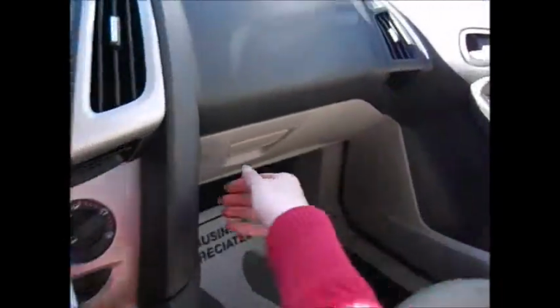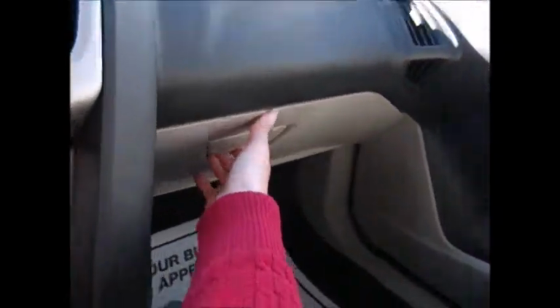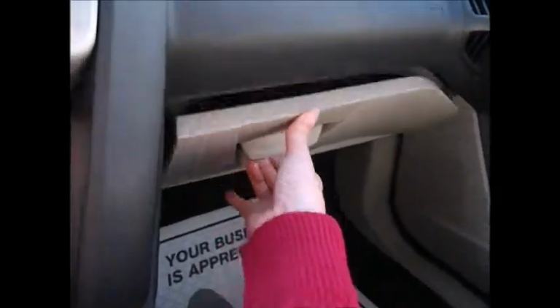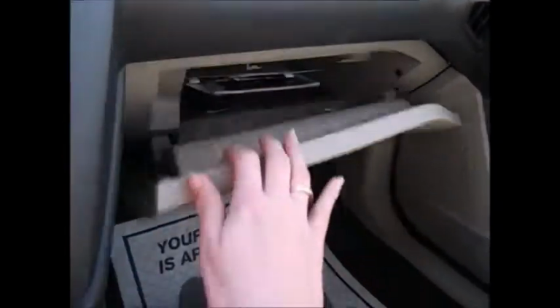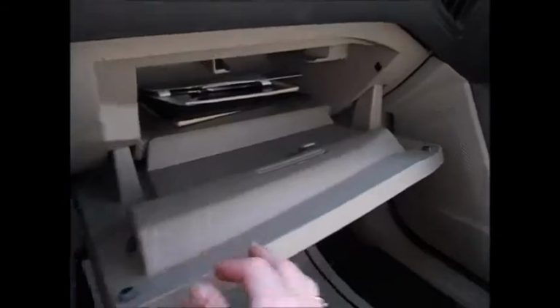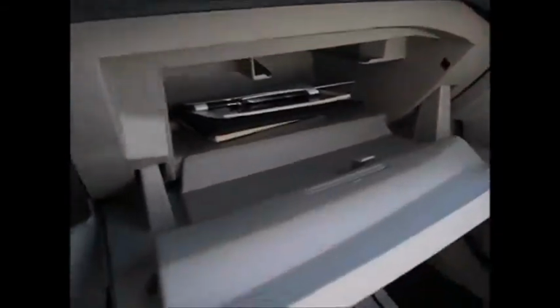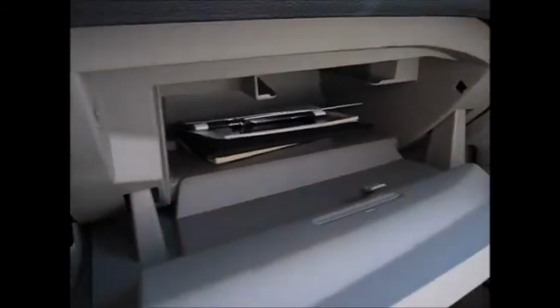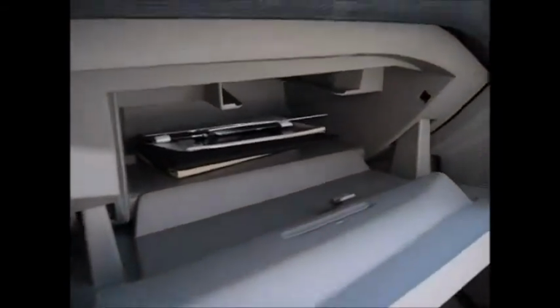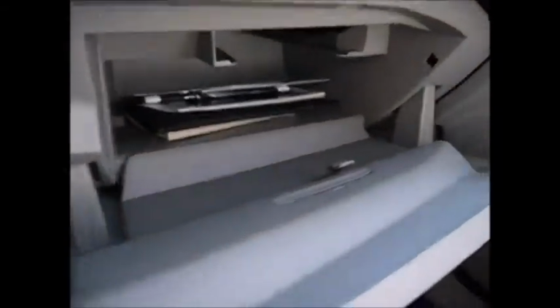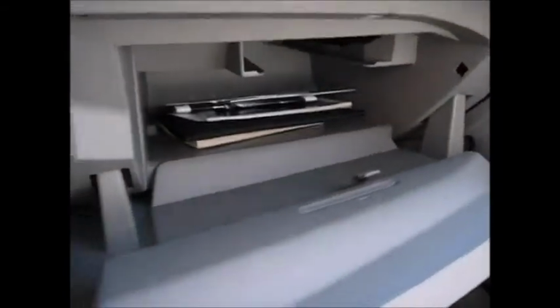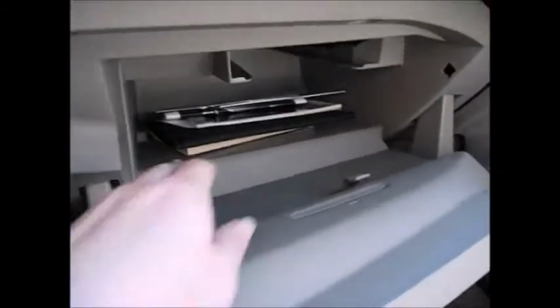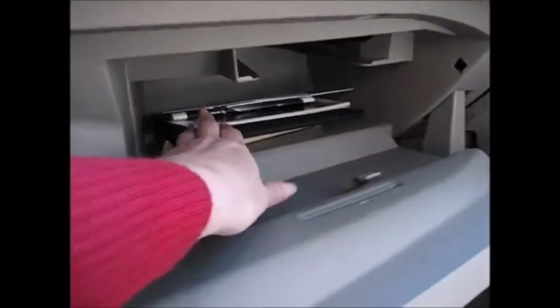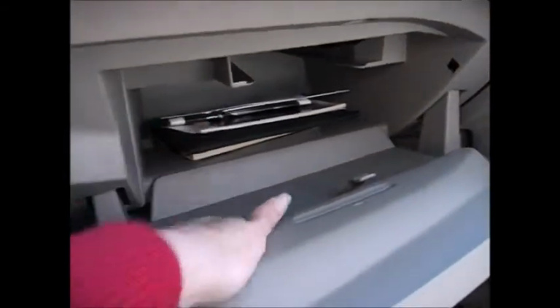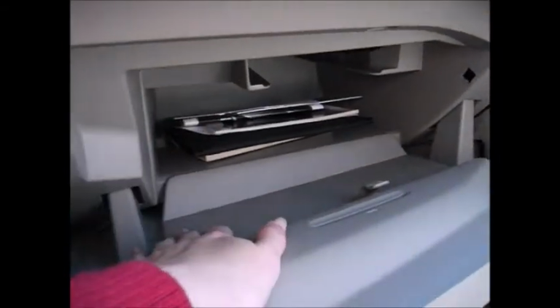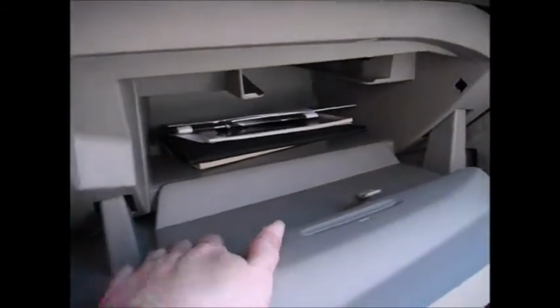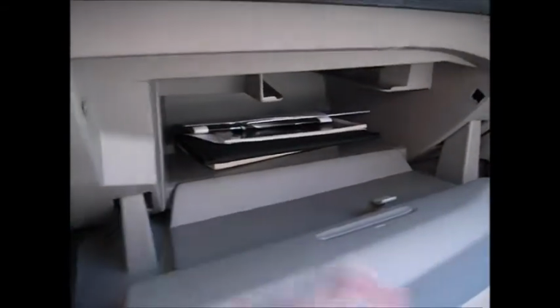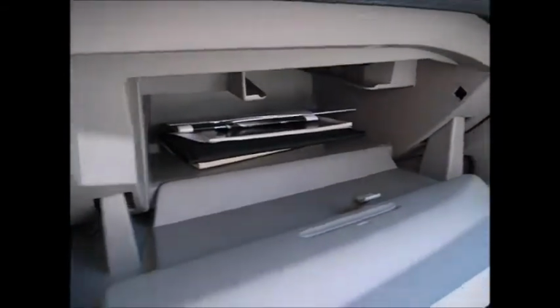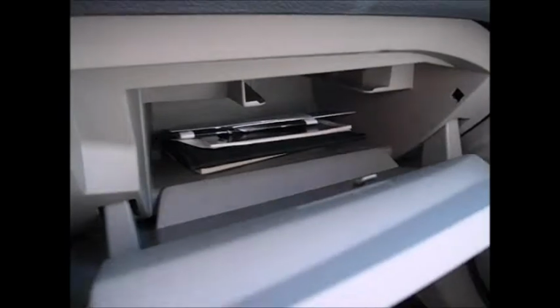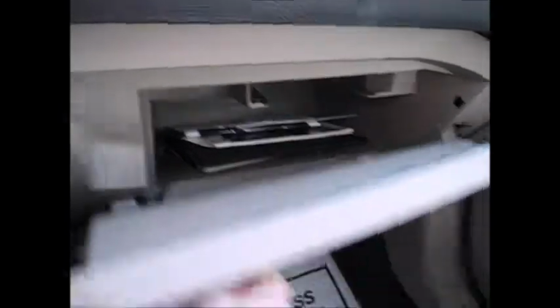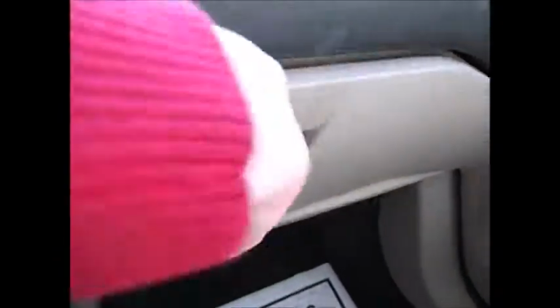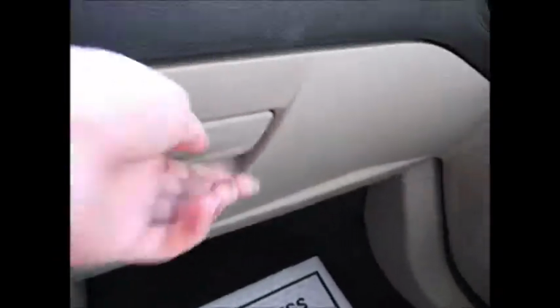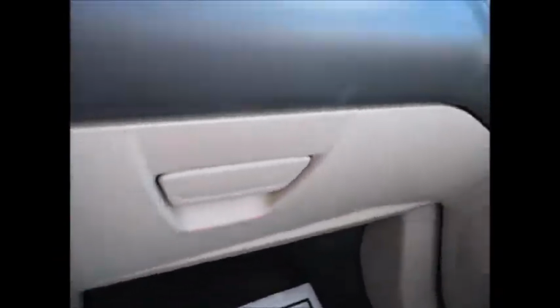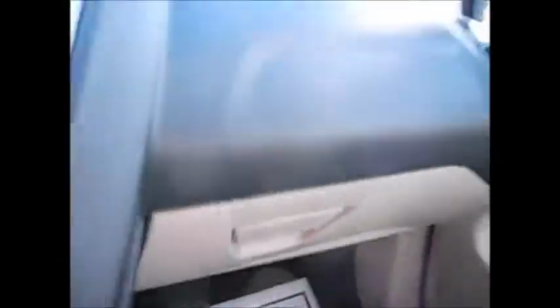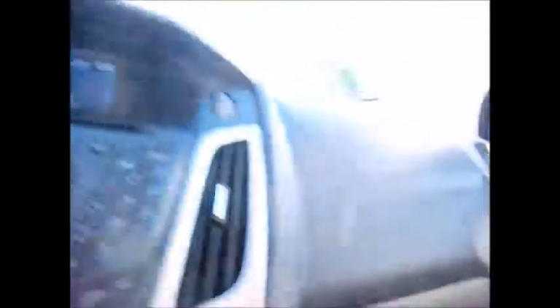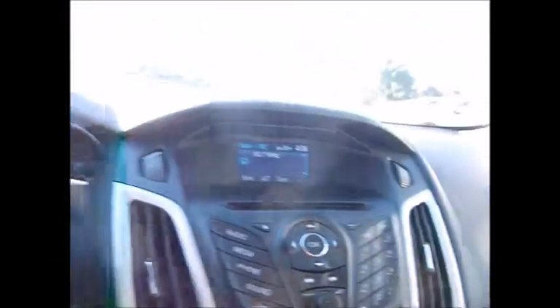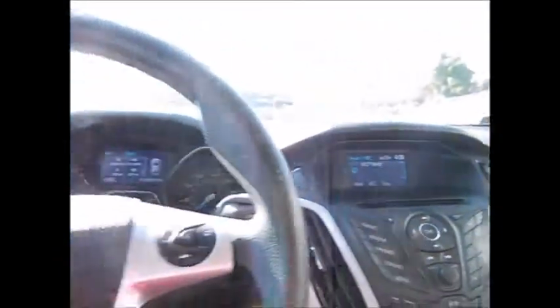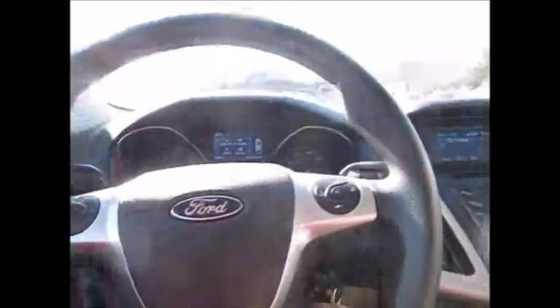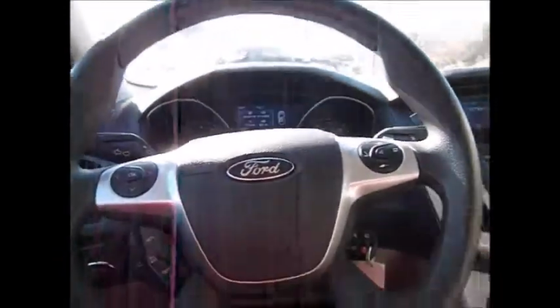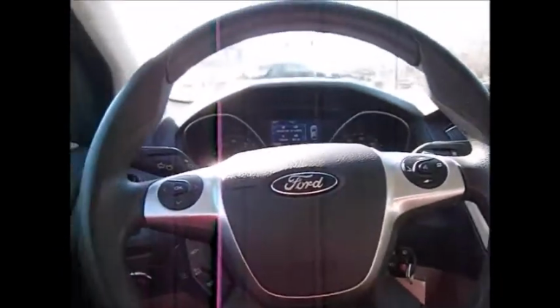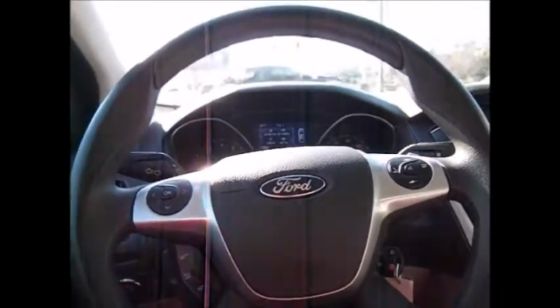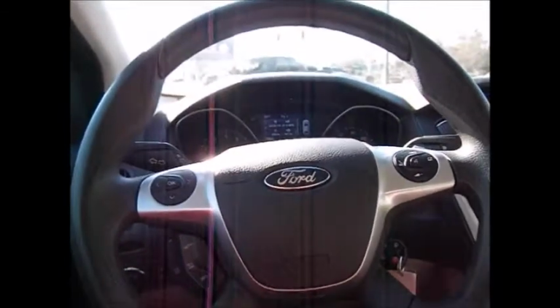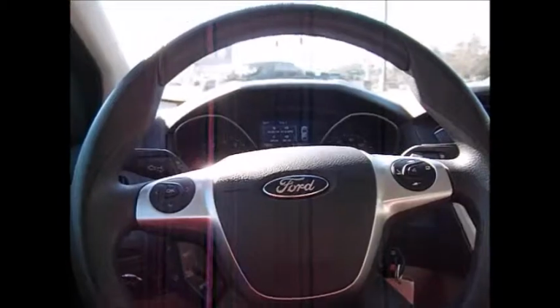There's a large glove compartment — it's absolutely huge, I can't even reach the back of it. Your owner's manual is stored in there. Thank you so much for watching and have a great day.